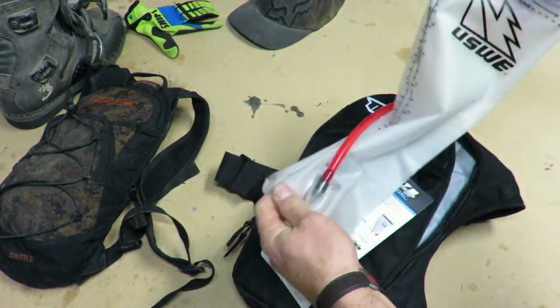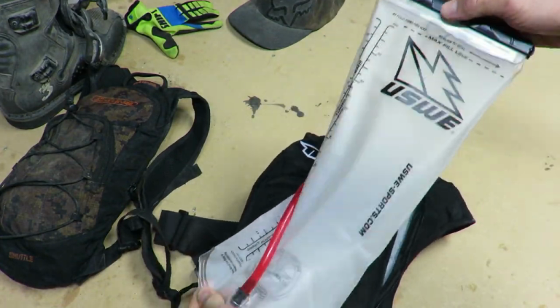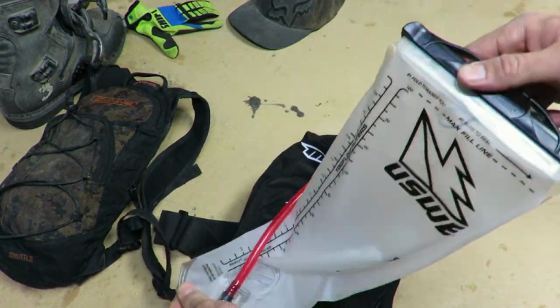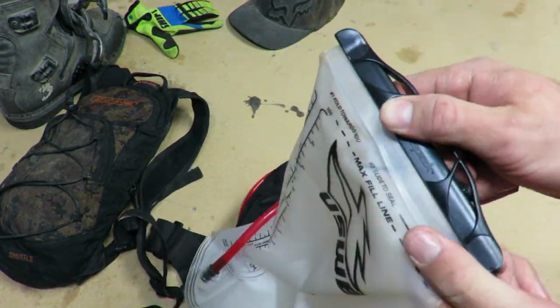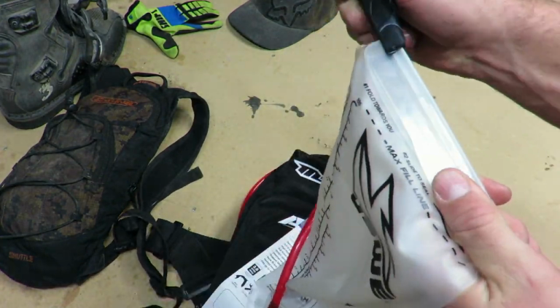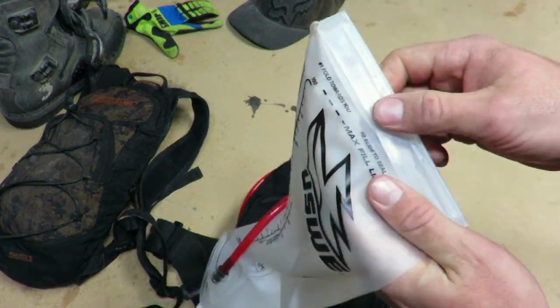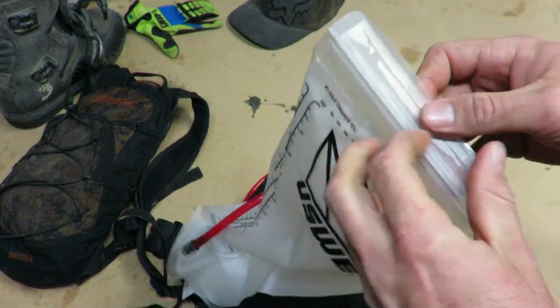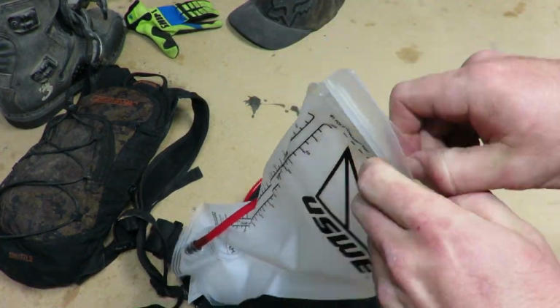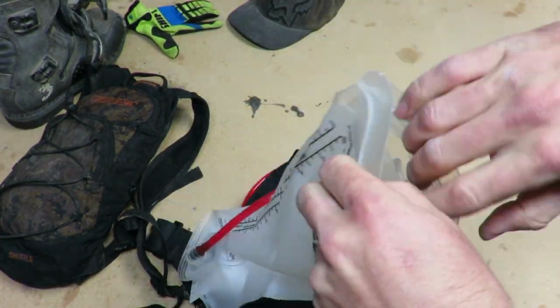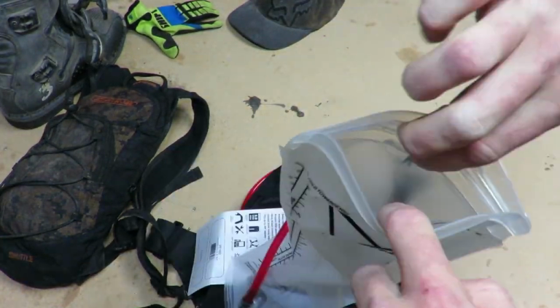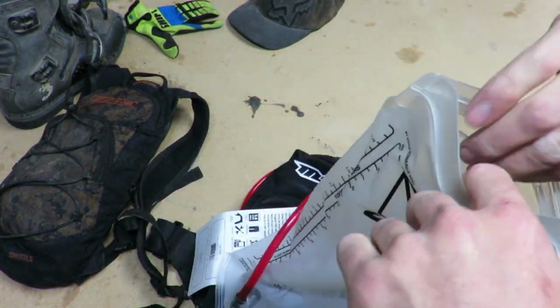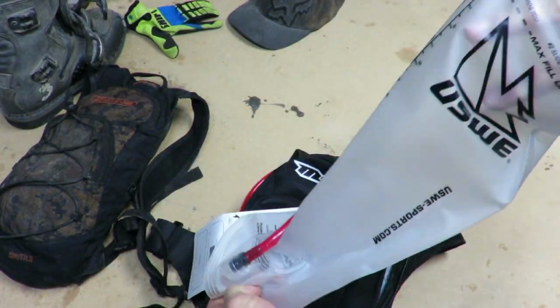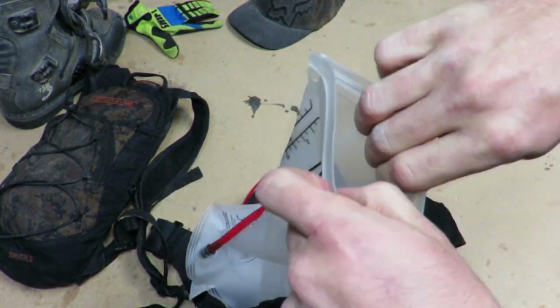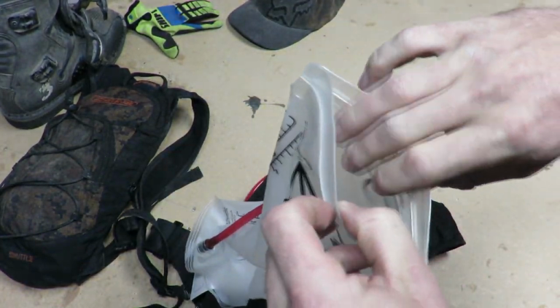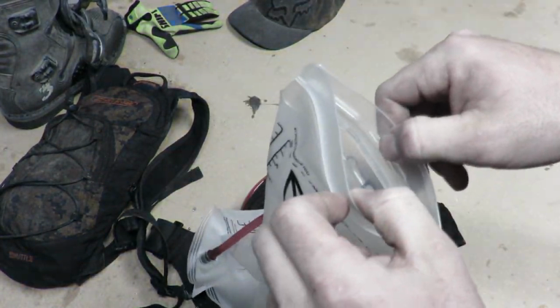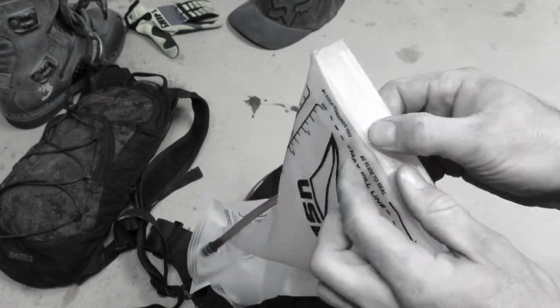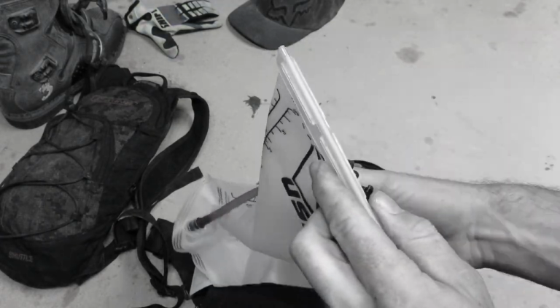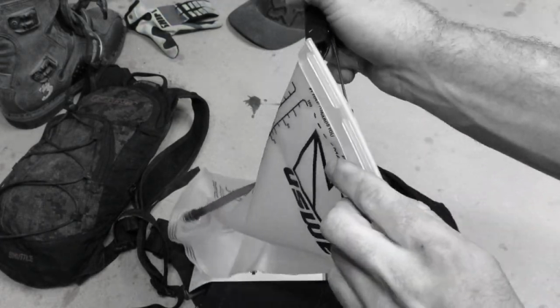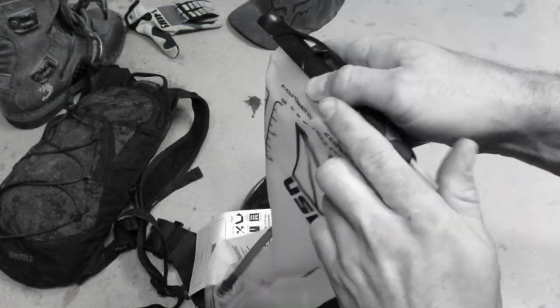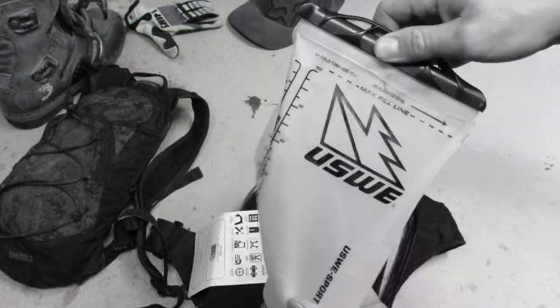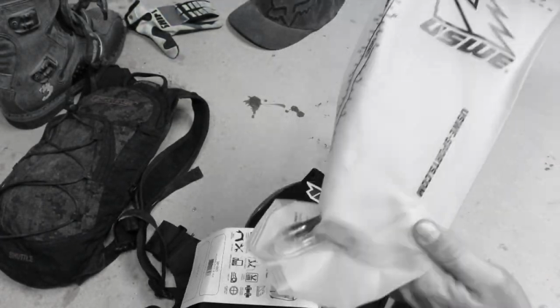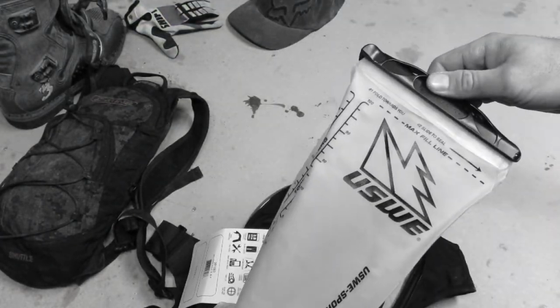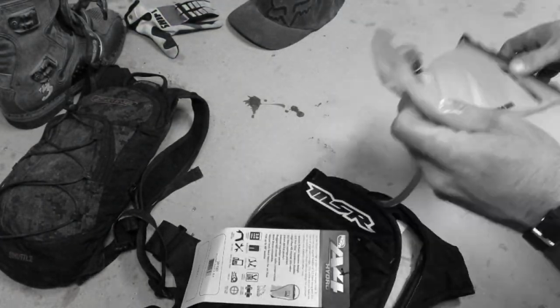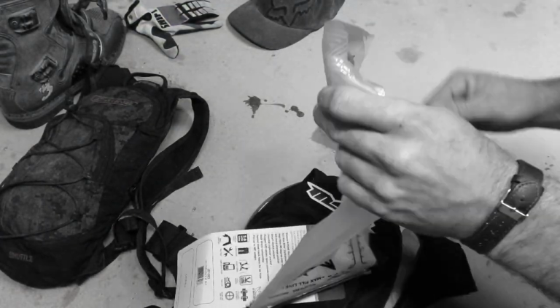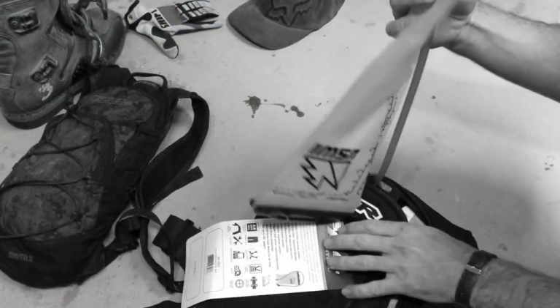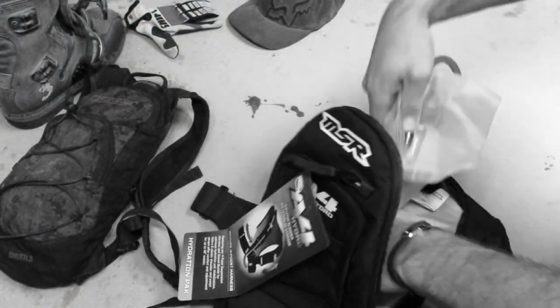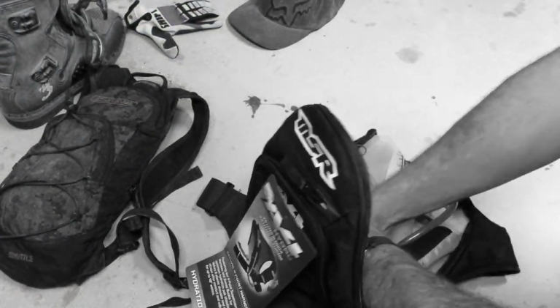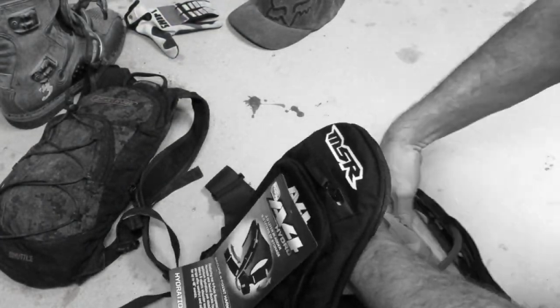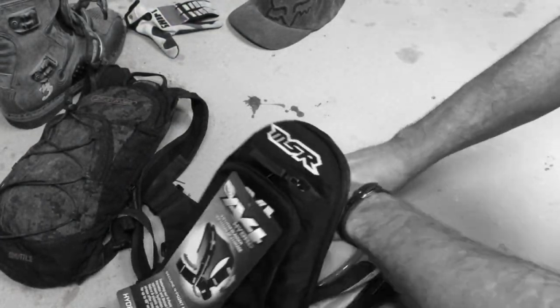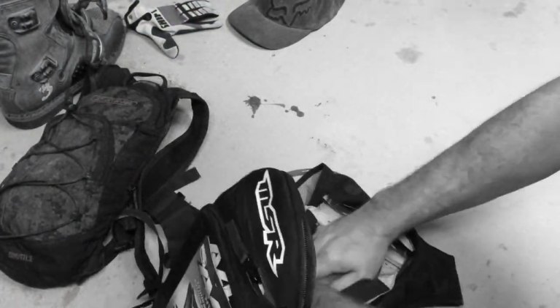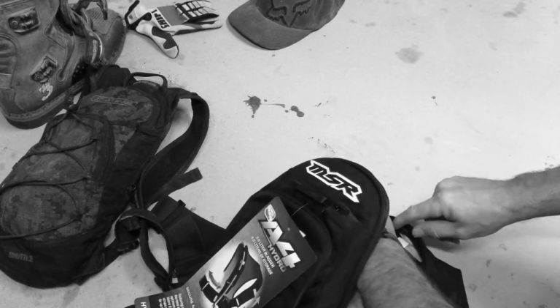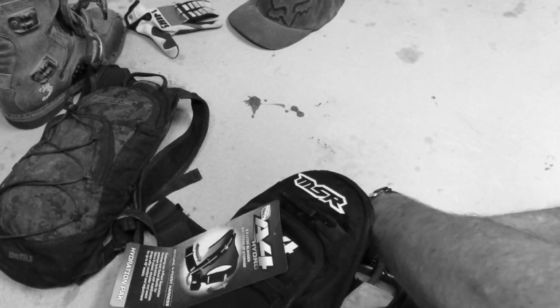Maybe that'll help with my arm pump a little bit. The hydropack is a nice design — the whole top slides off, easy to clean, easy to fill. So even though I was looking for a little bit more storage, I think in the end I'm going to really like wearing this pack.